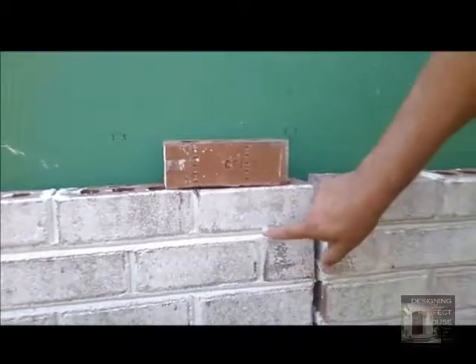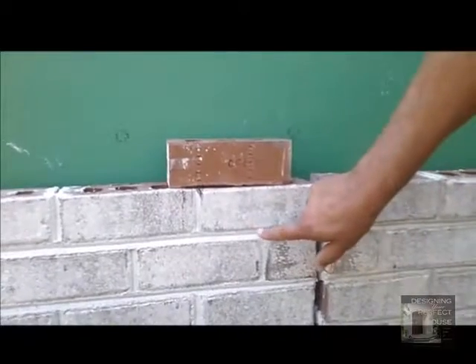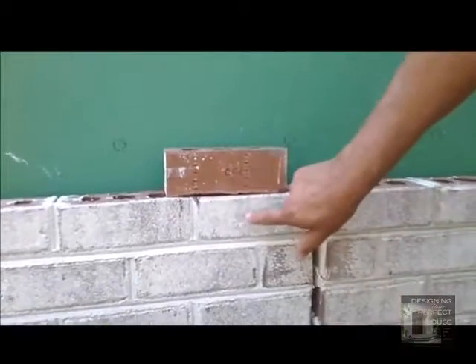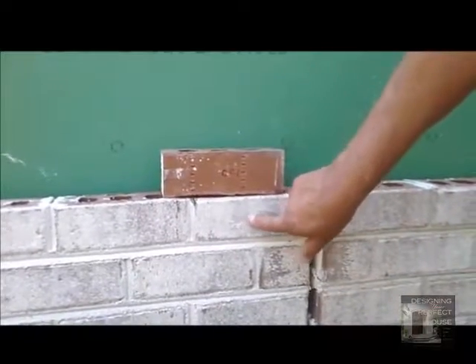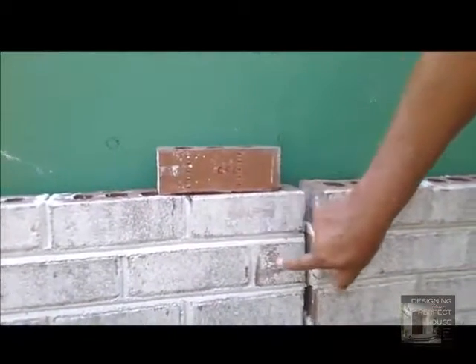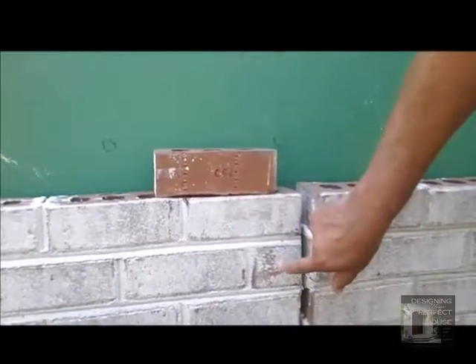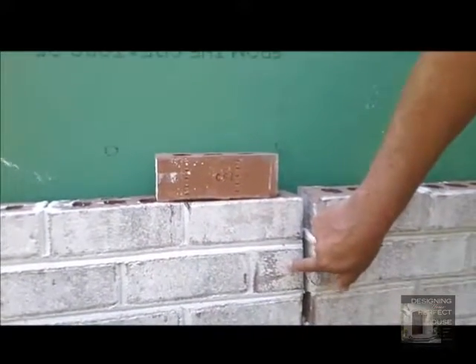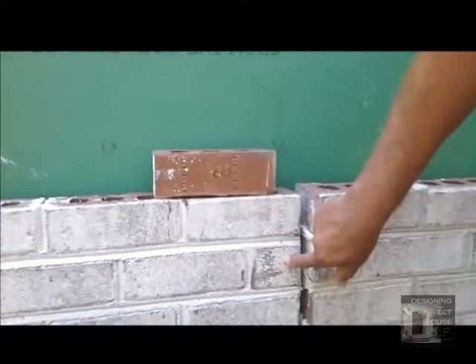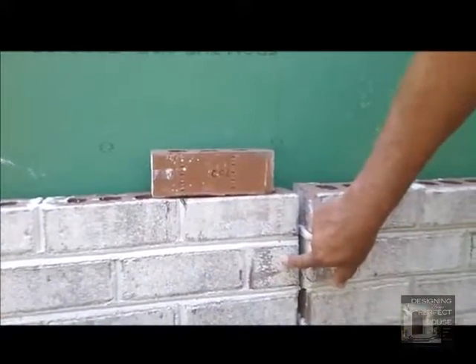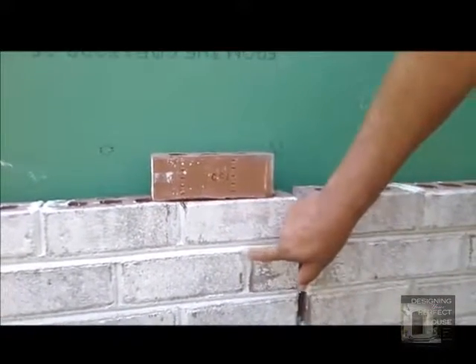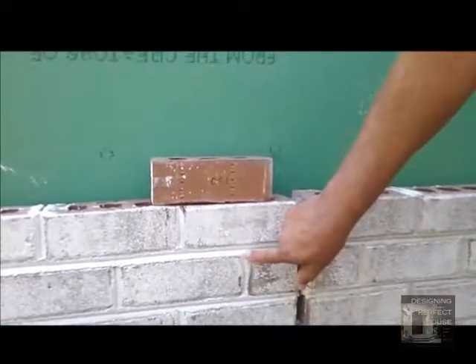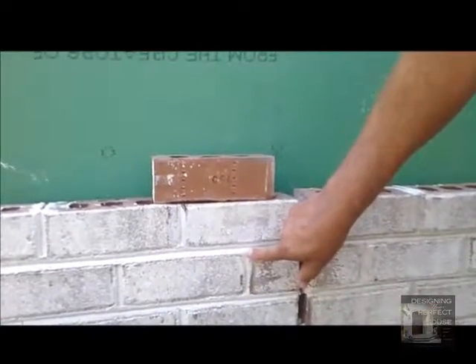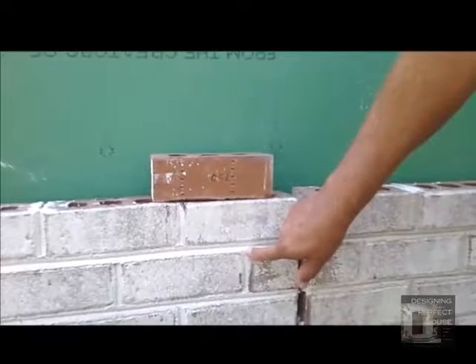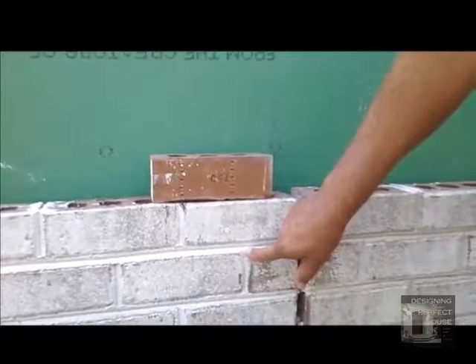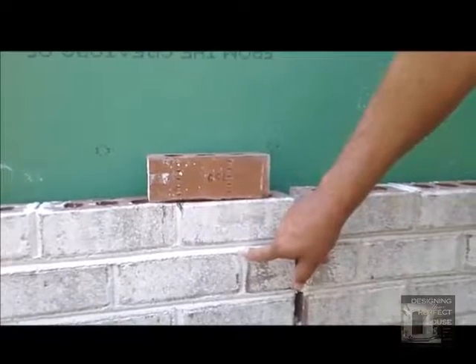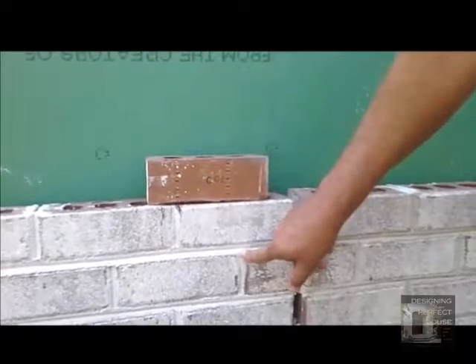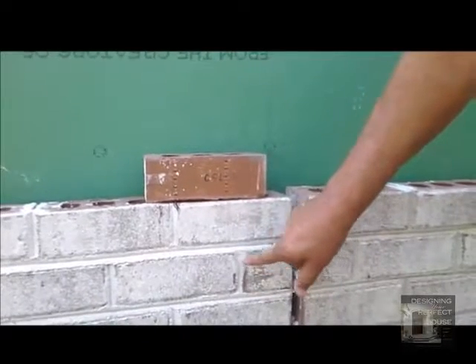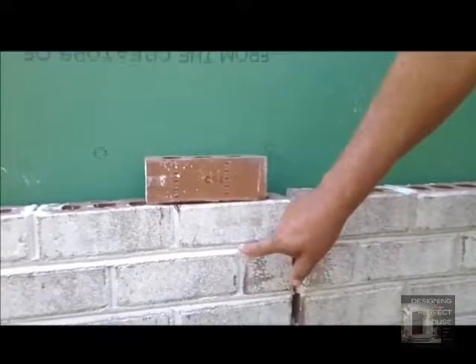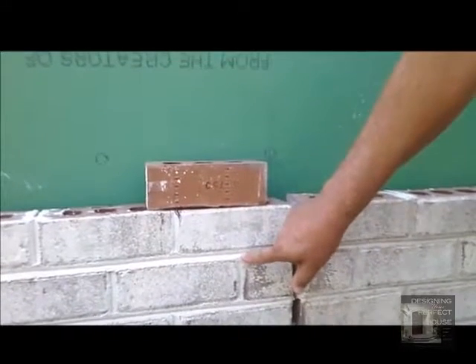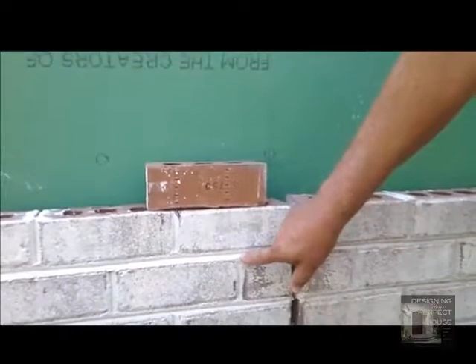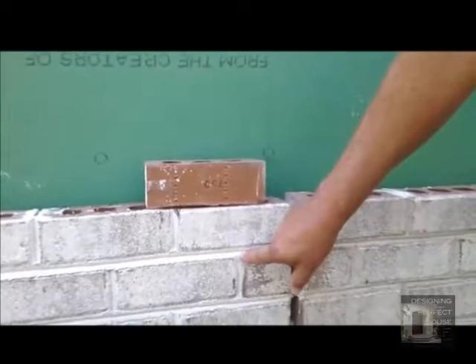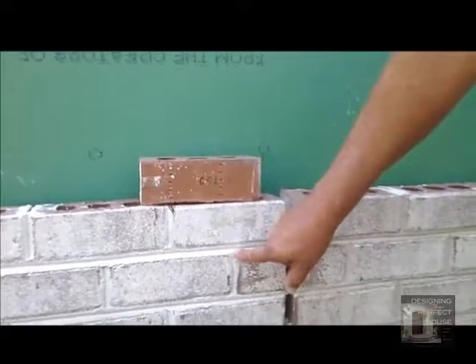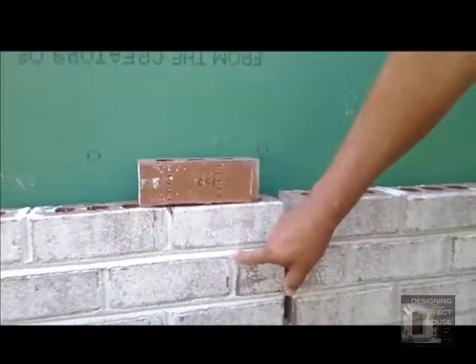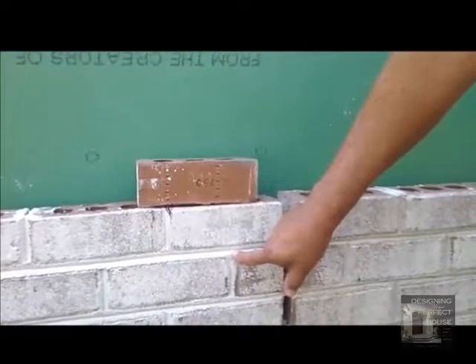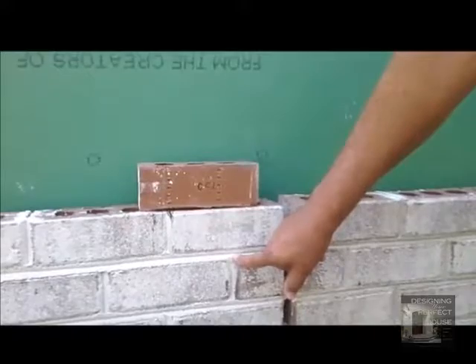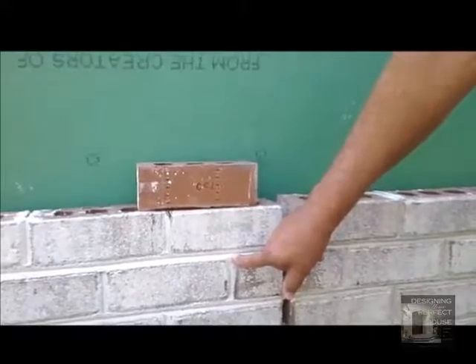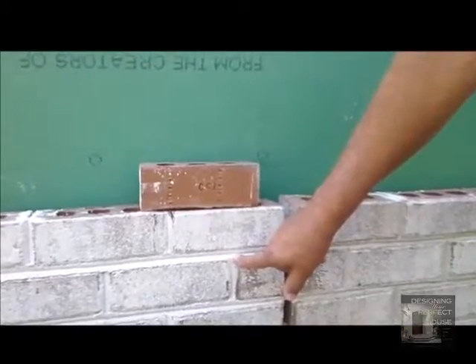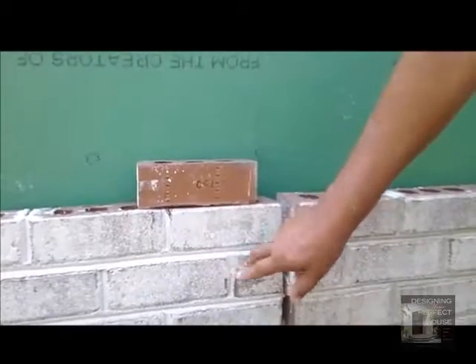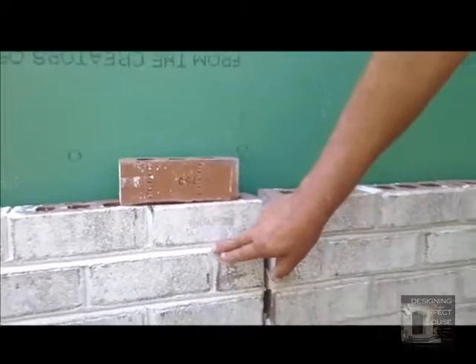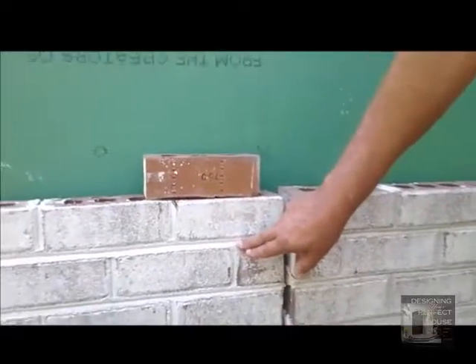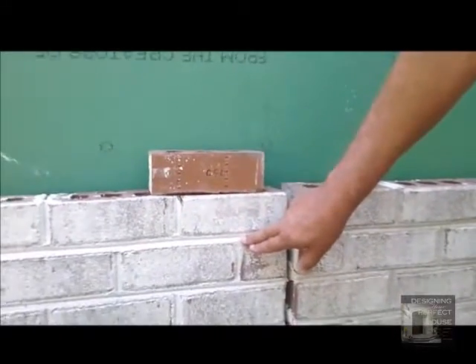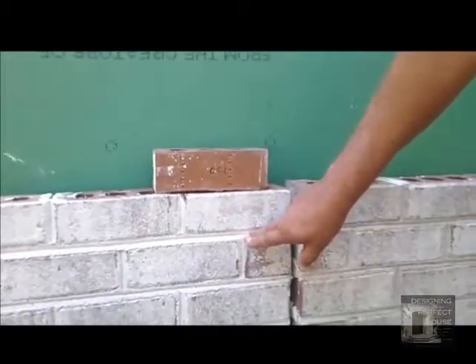Because we have a white-faced brick, we wanted to have a white mortar. The mortar normally would have an orangish sand, but in this case we bought a white sand.